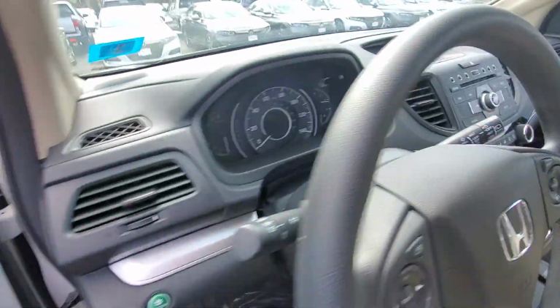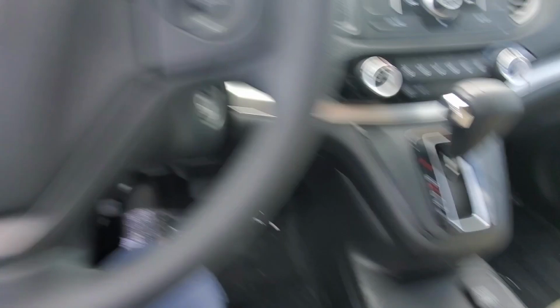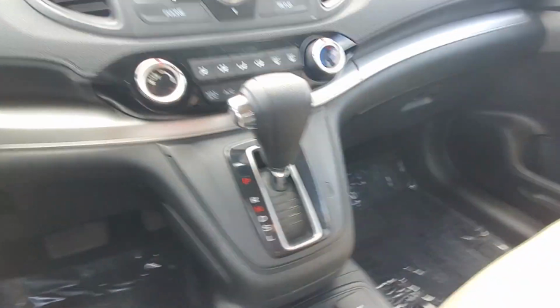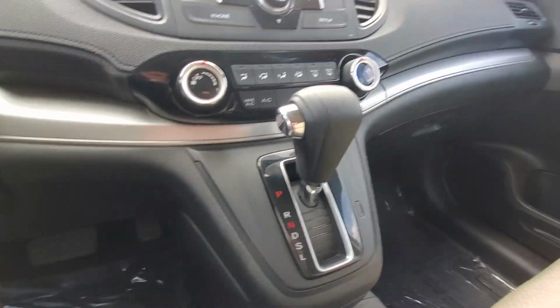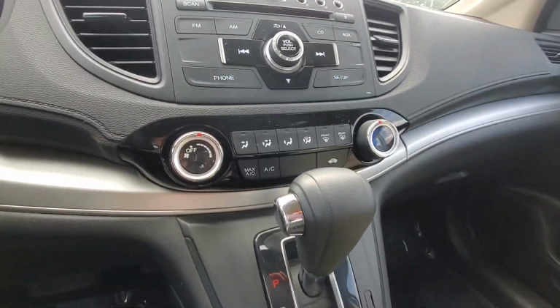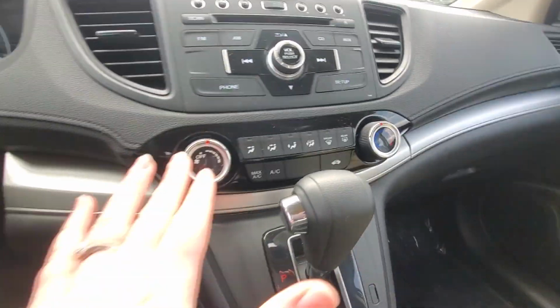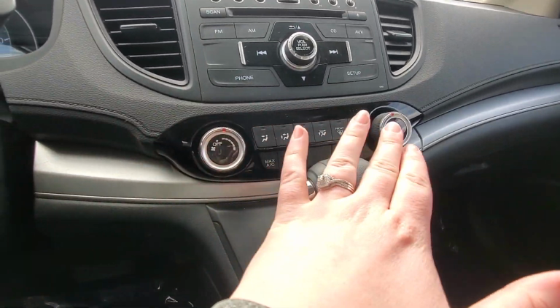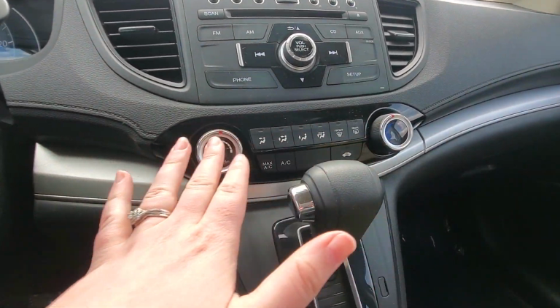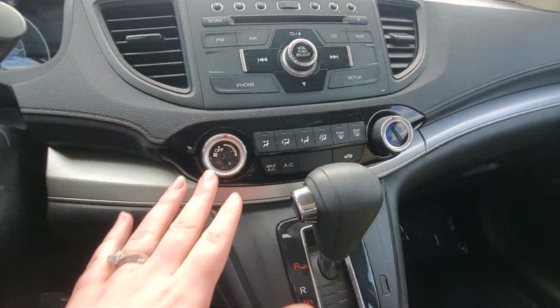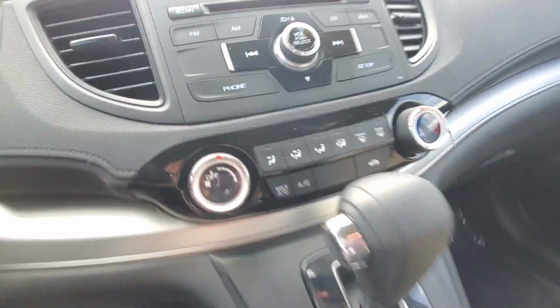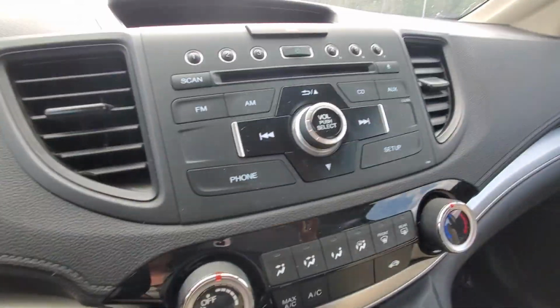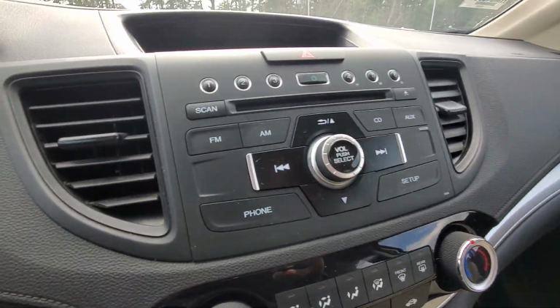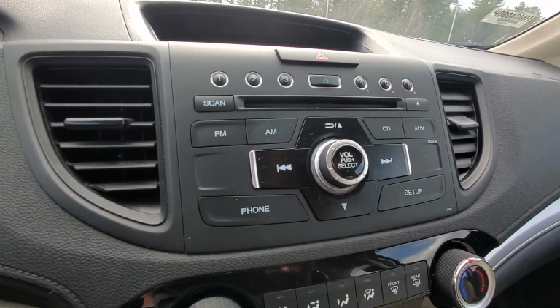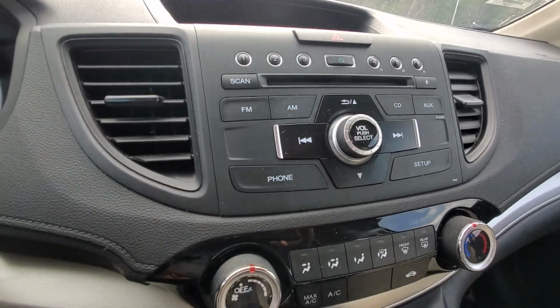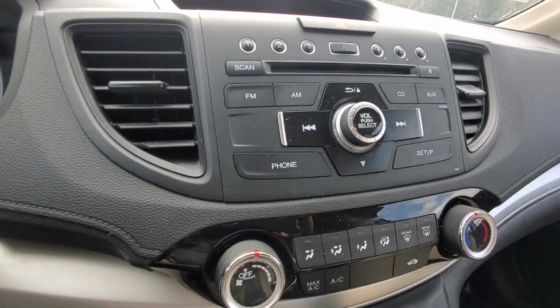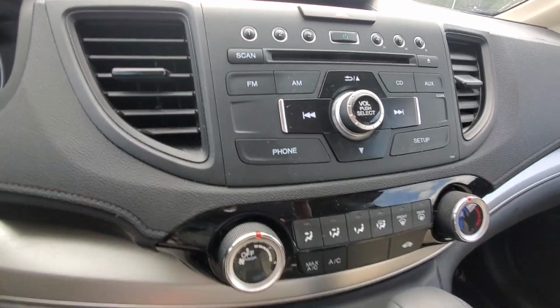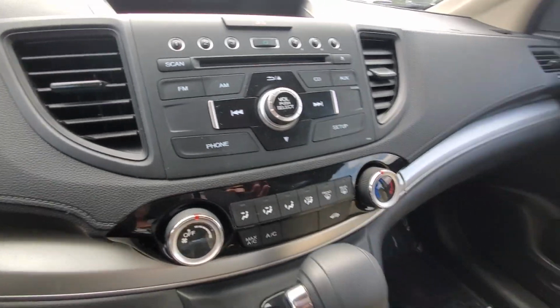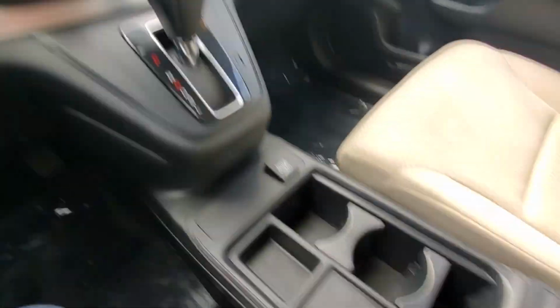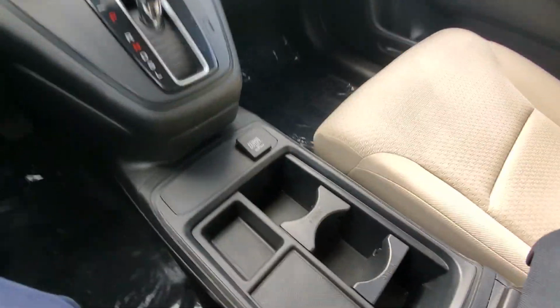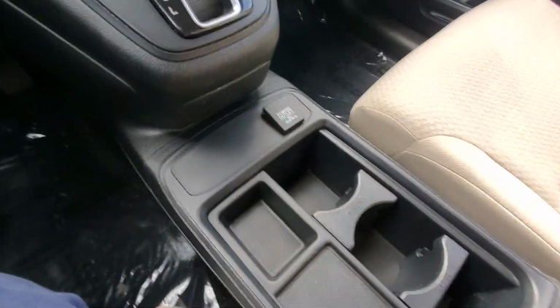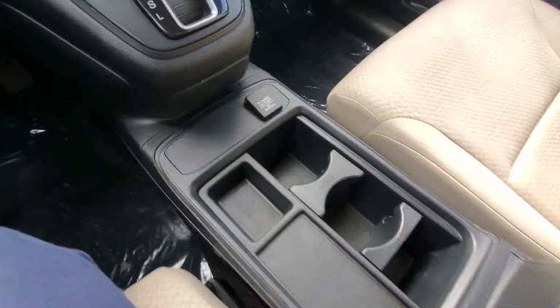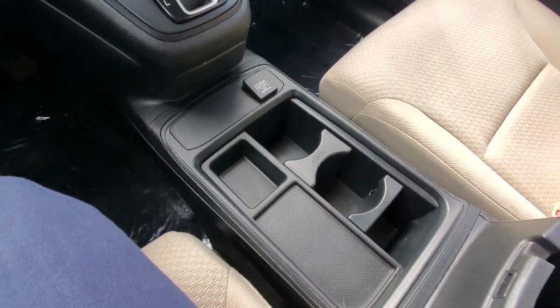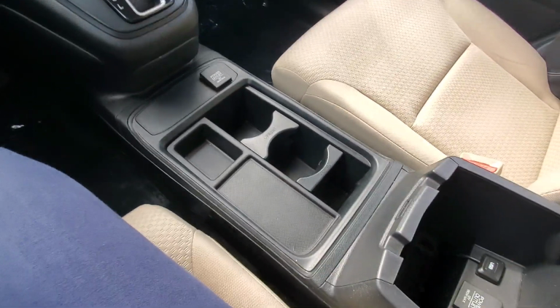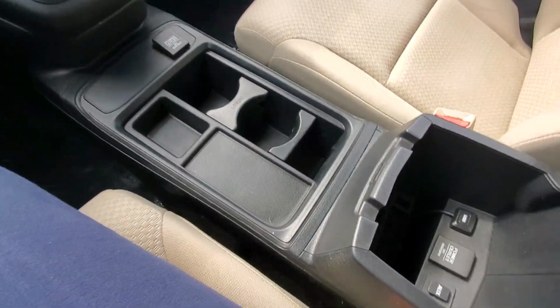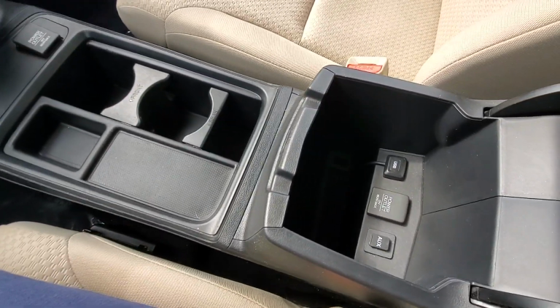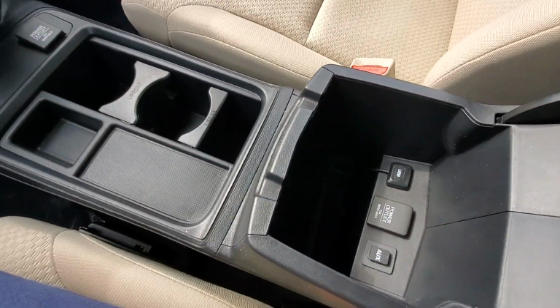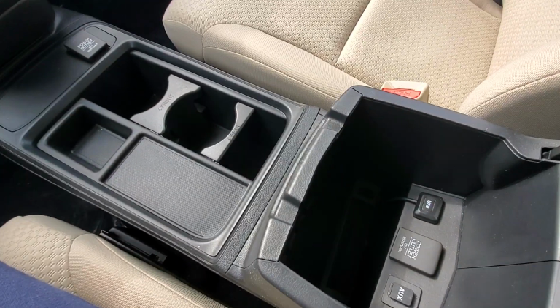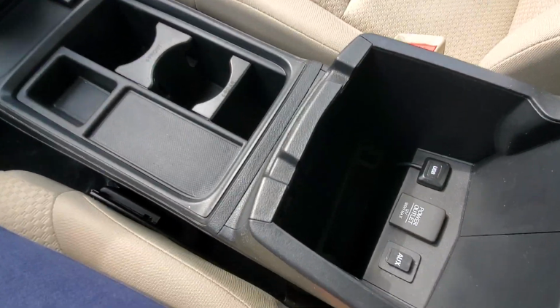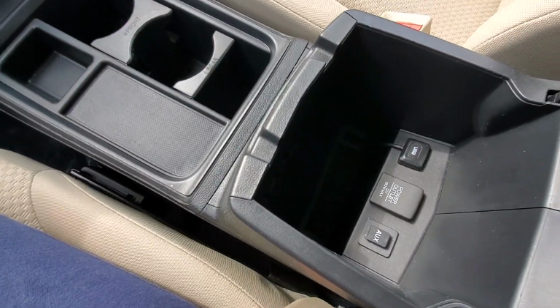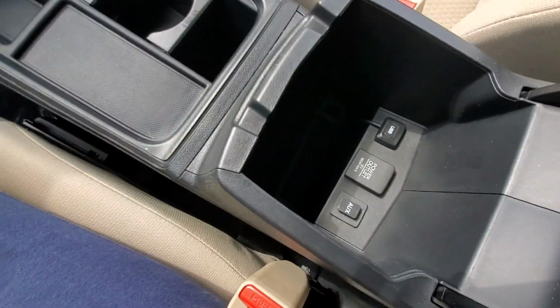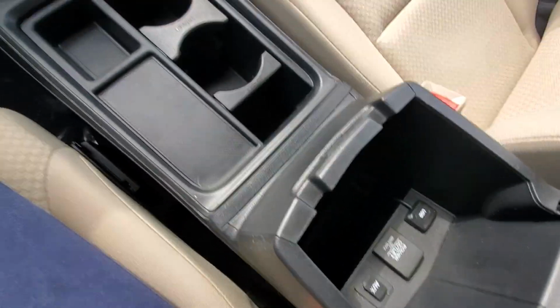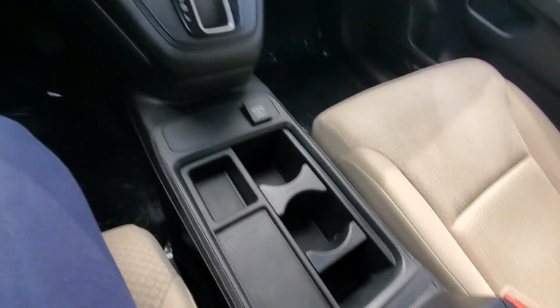In the front here you have all your climate control settings right down here. Audio is up here and you can connect your phone through Bluetooth. You also have a power outlet, cup holders, and the middle console area here, plus another power outlet with auxiliary and USB hookup.